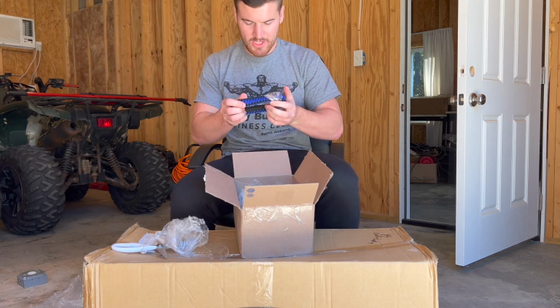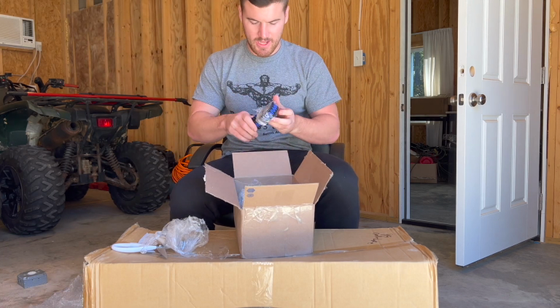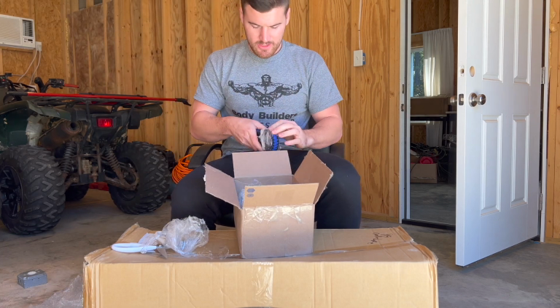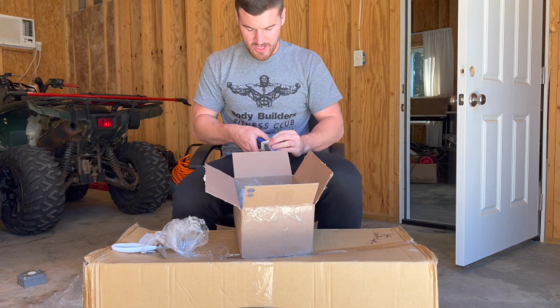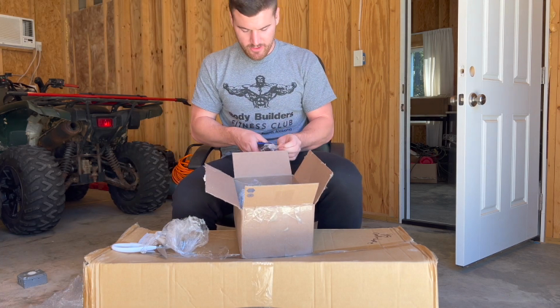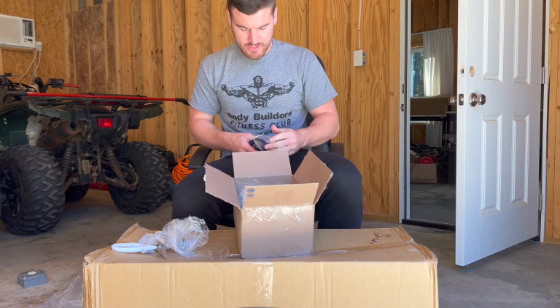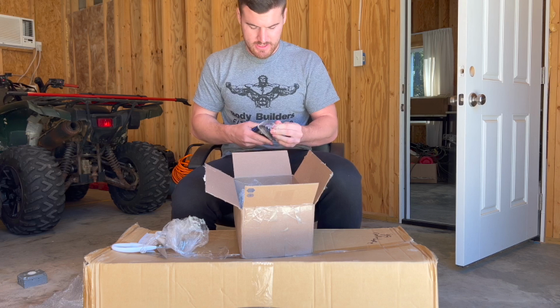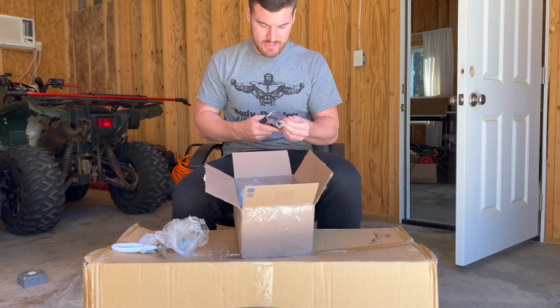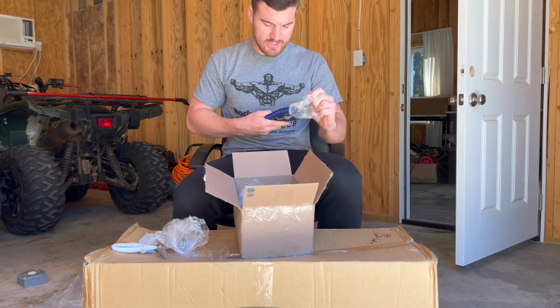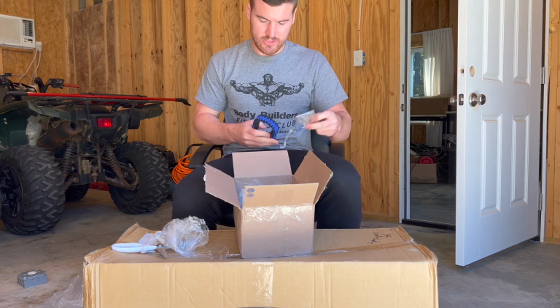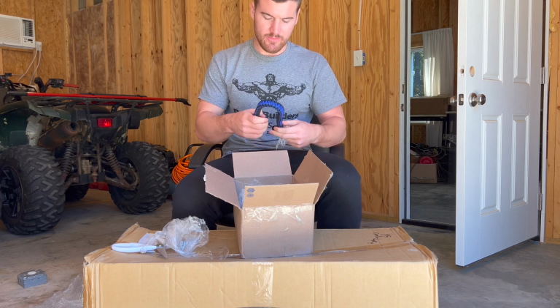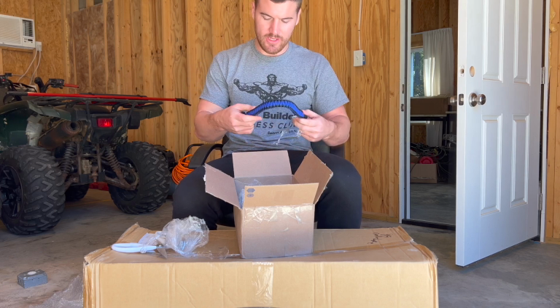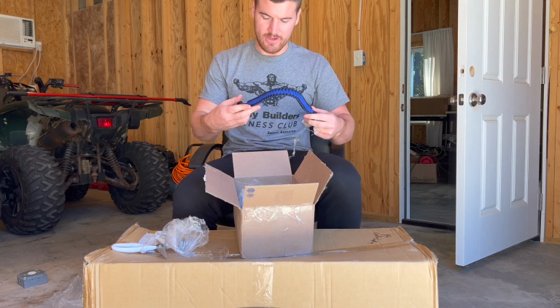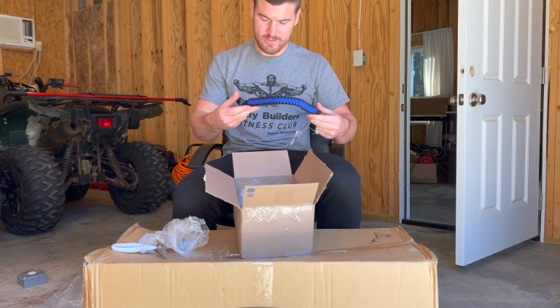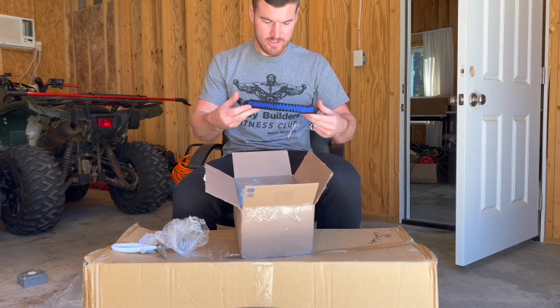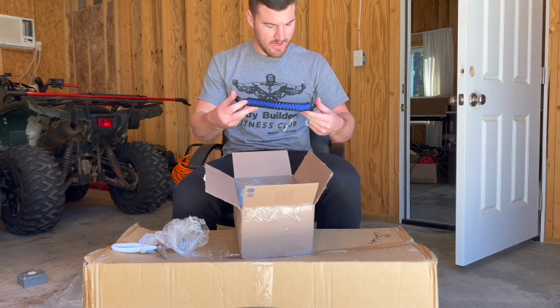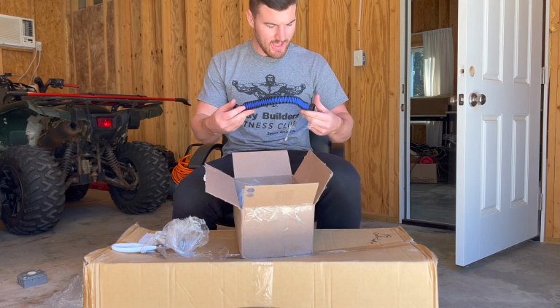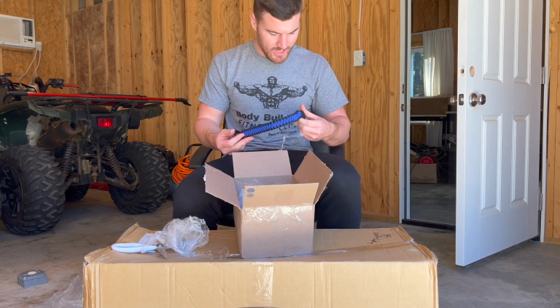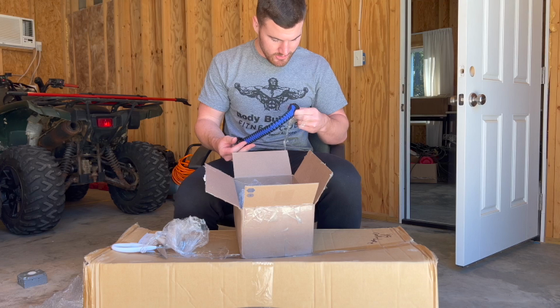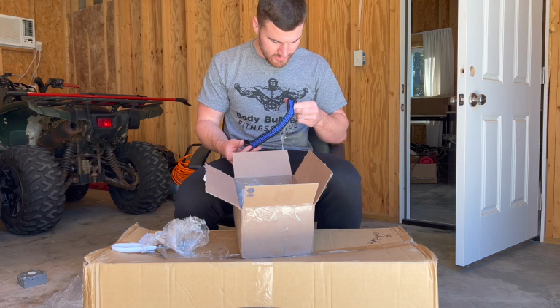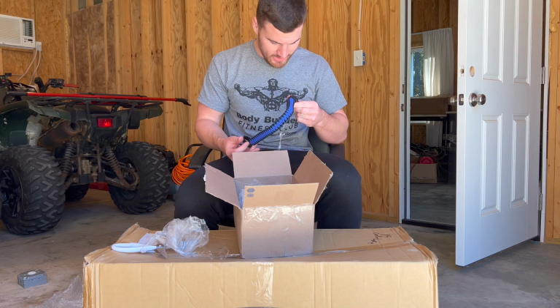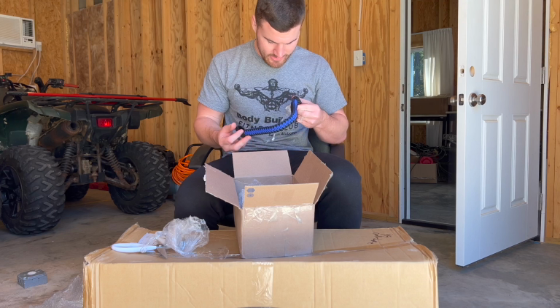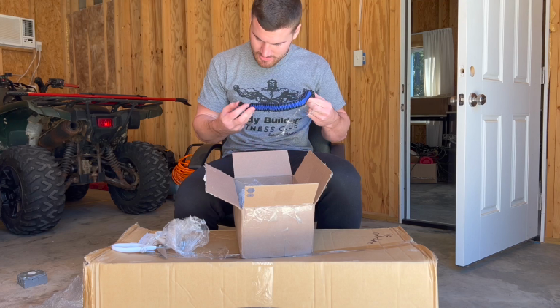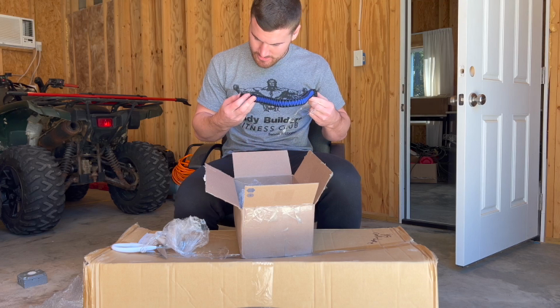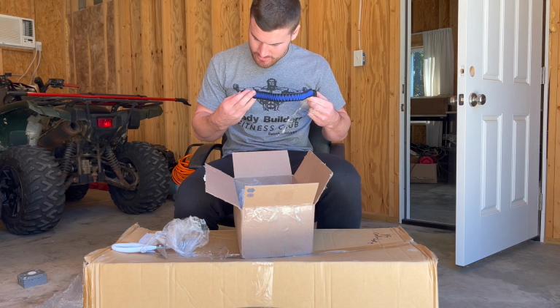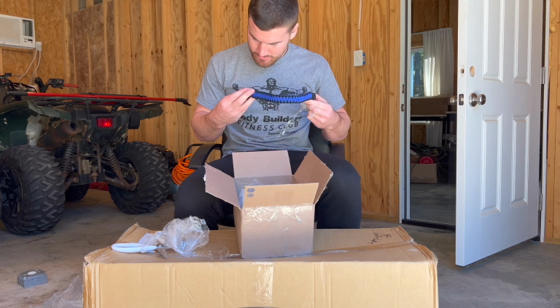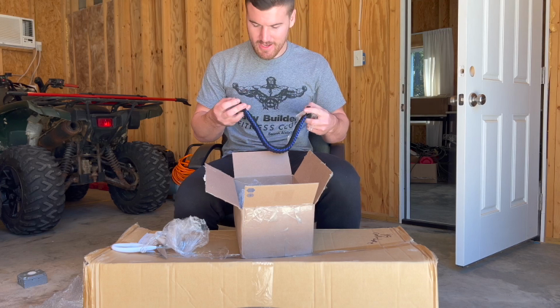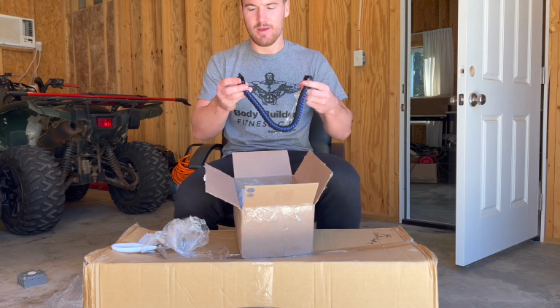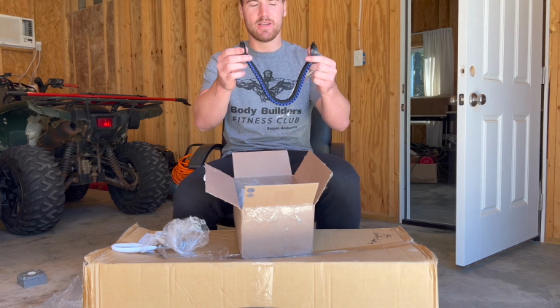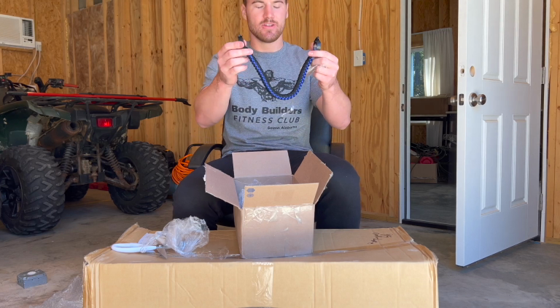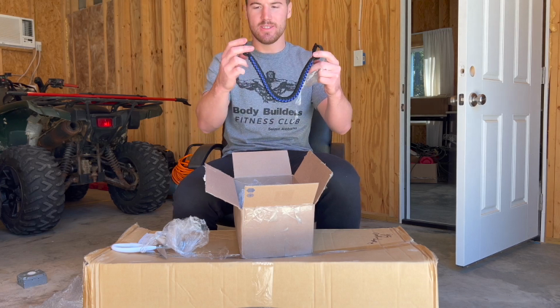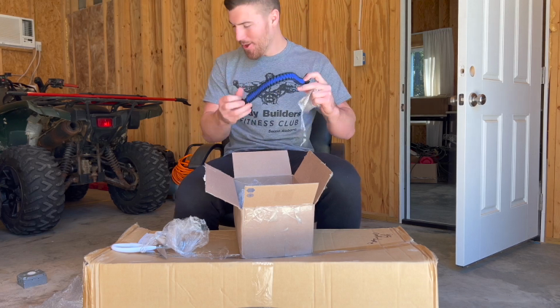Got a mud strap that goes on the handlebars — yes sir, it's gonna look pretty up there. Also got some black hose clamps for the paint. Let's go.